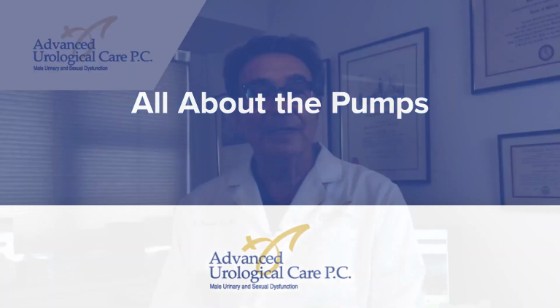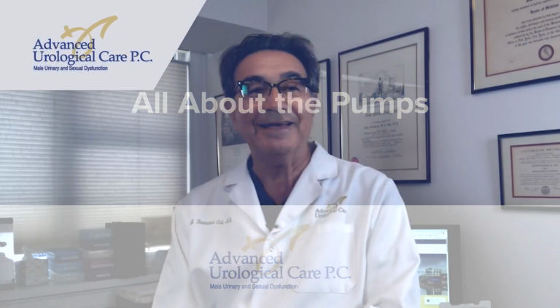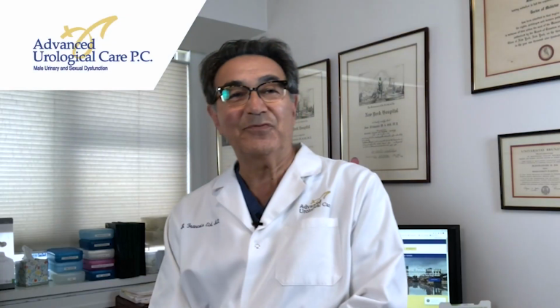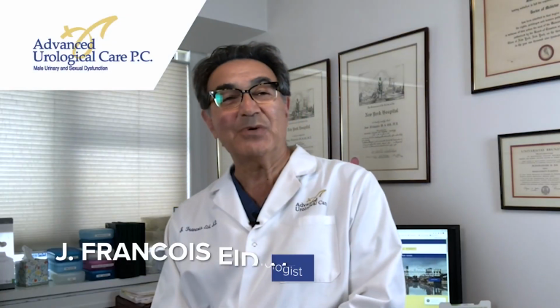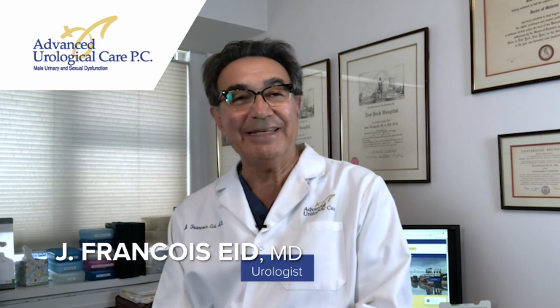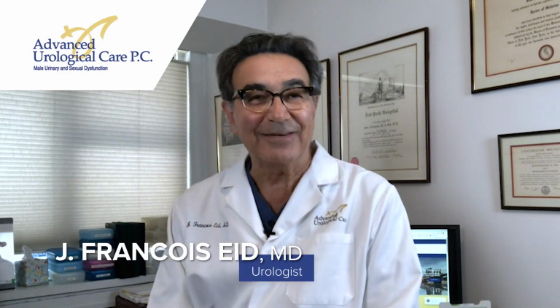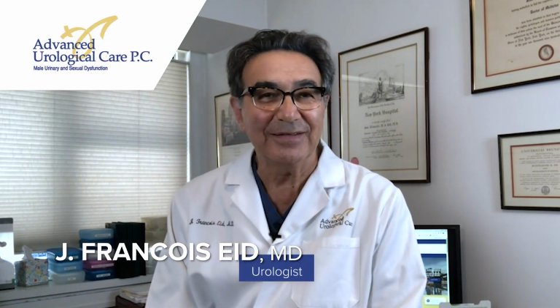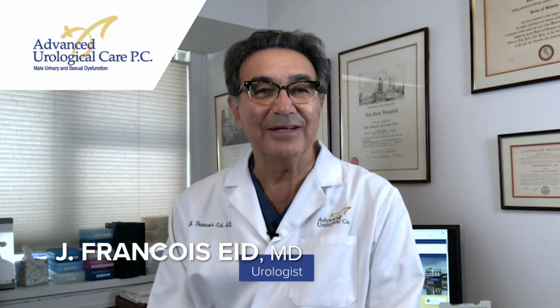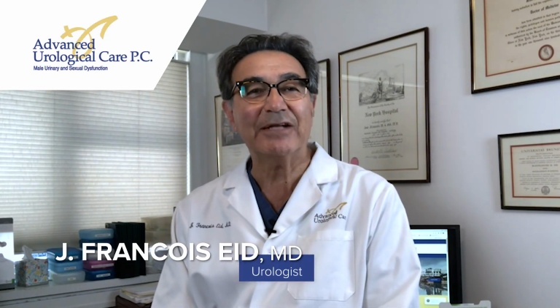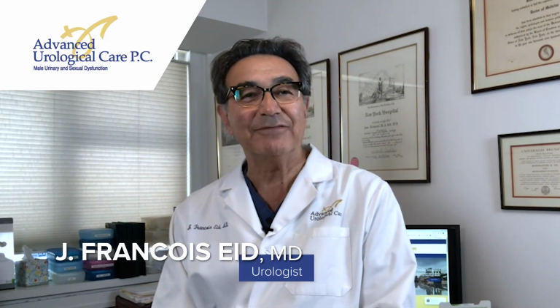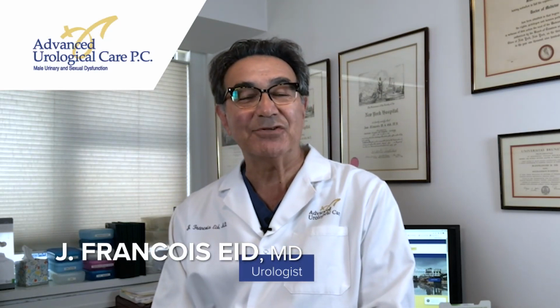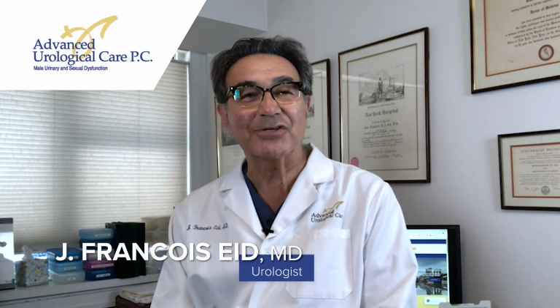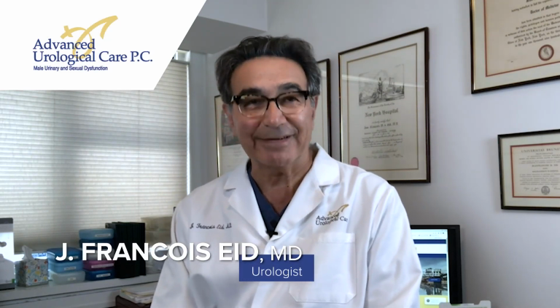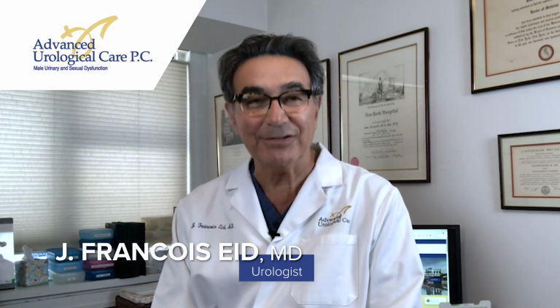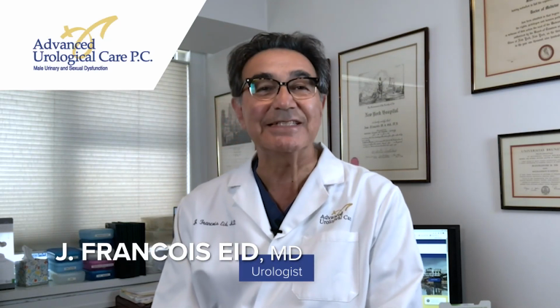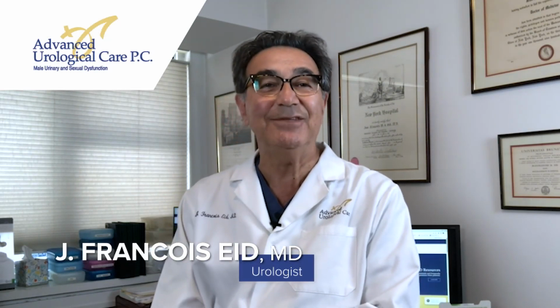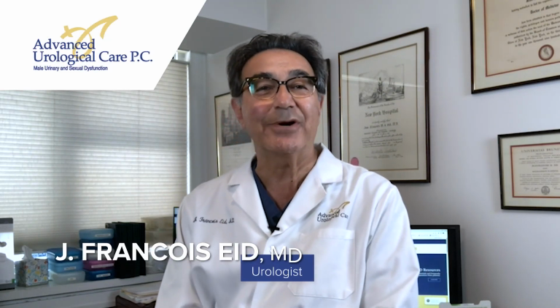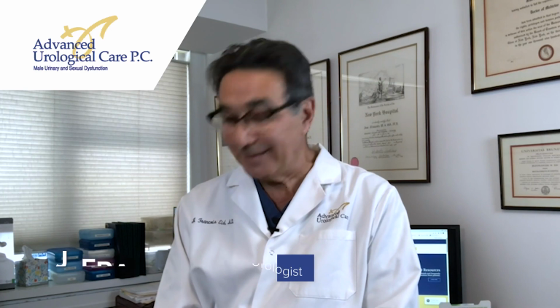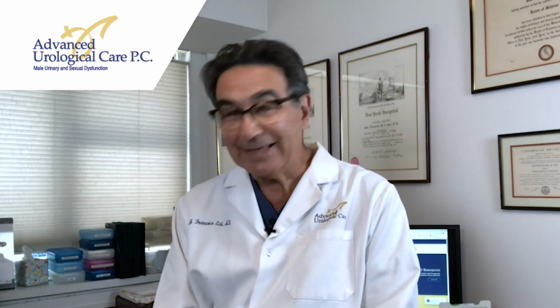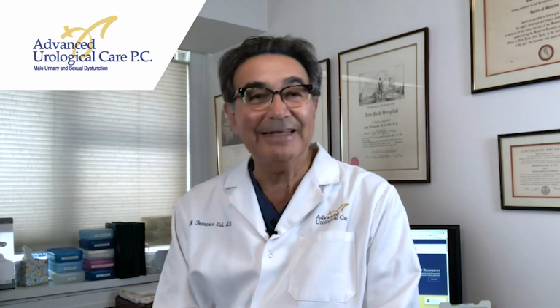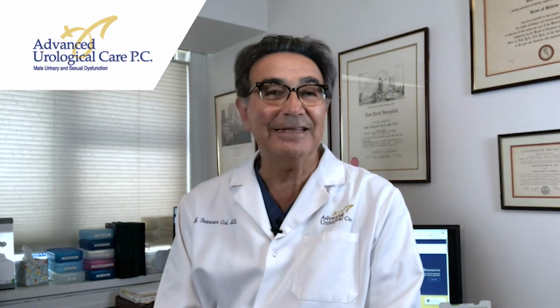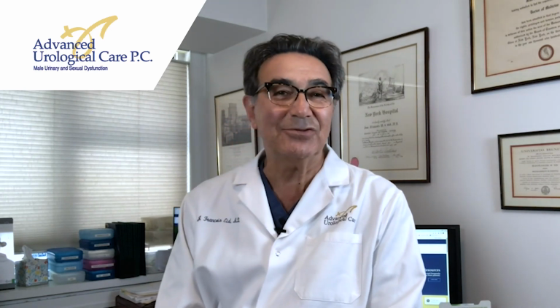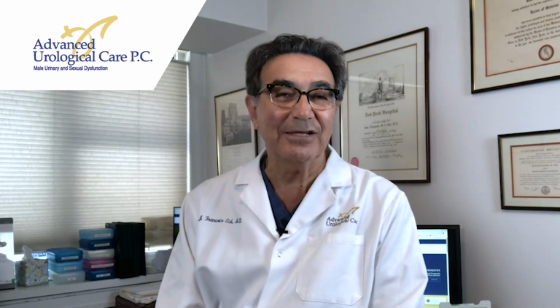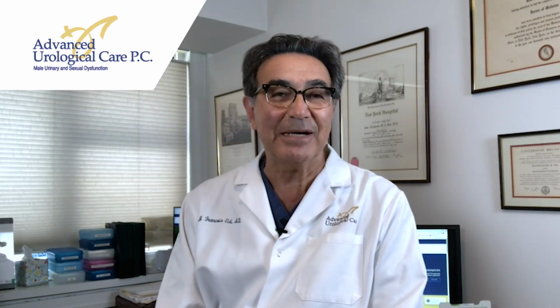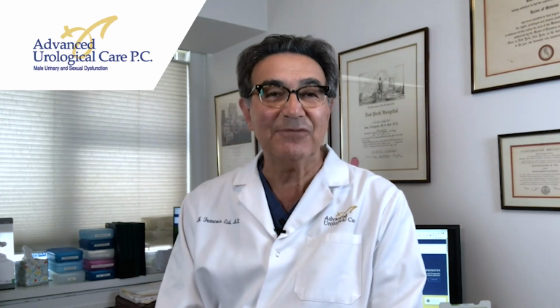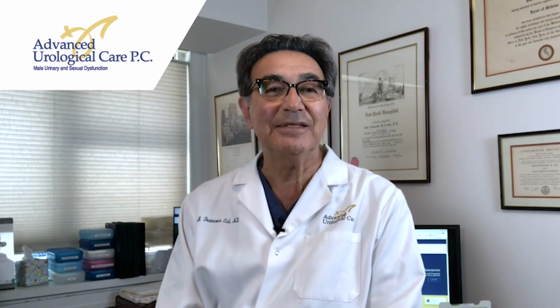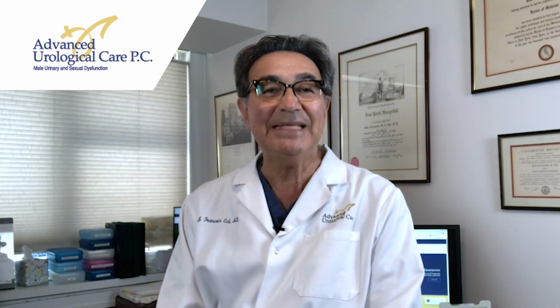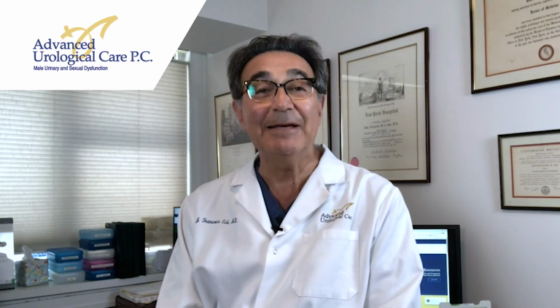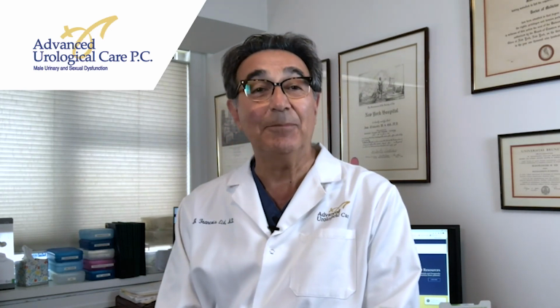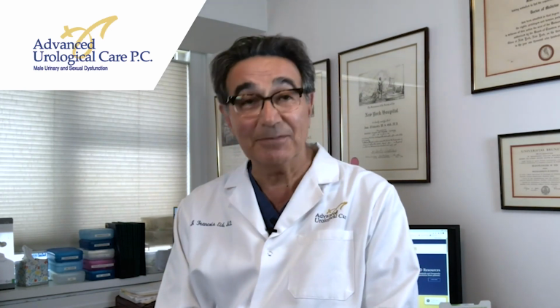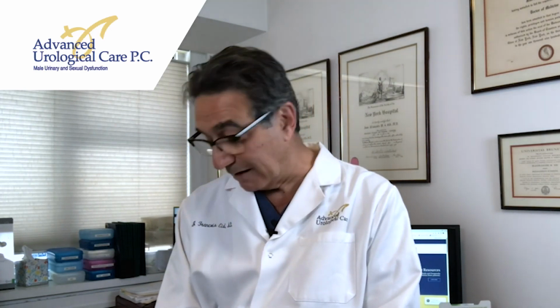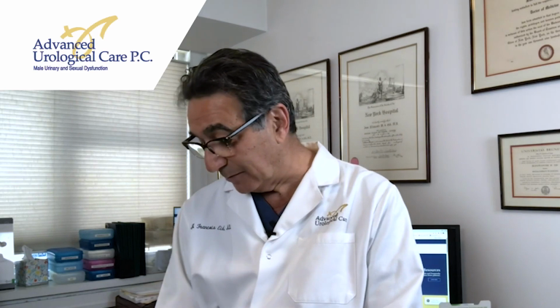Hi, I'm Francois Ede, the Director of Advanced Urological Care here in New York City, New York, and I'd like to talk a little bit about the different penile implant pumps that are available.